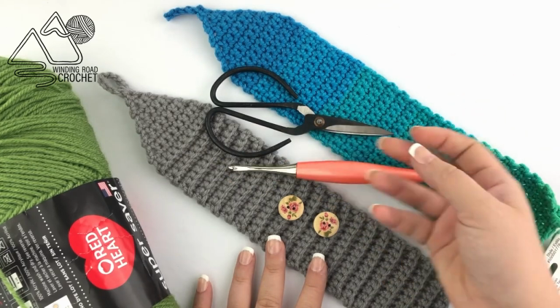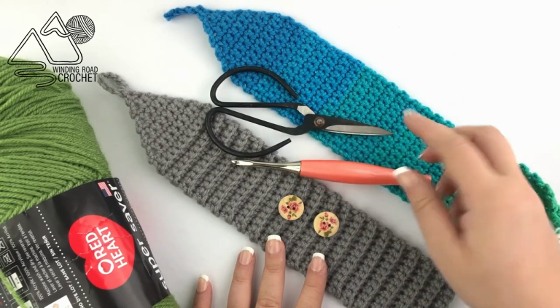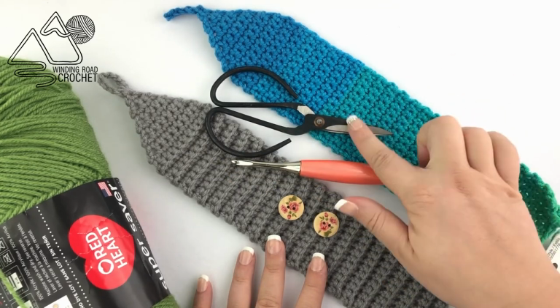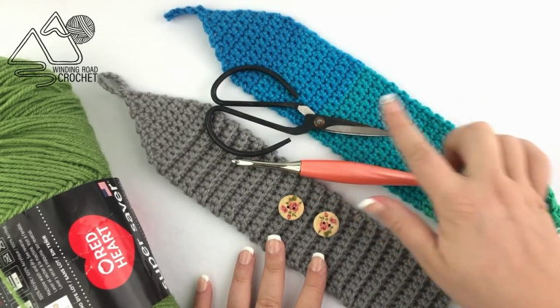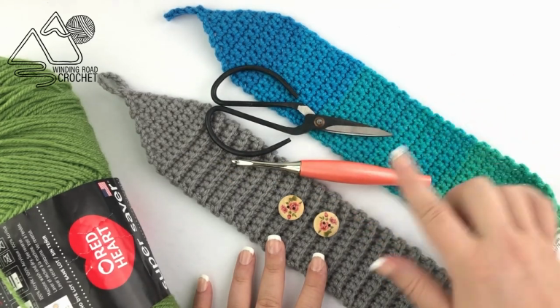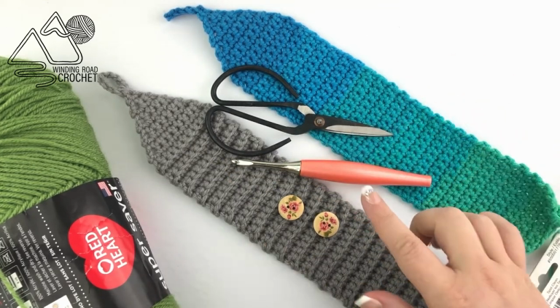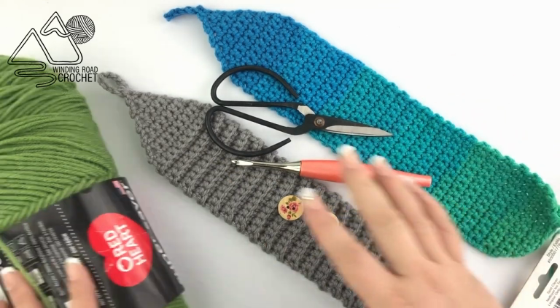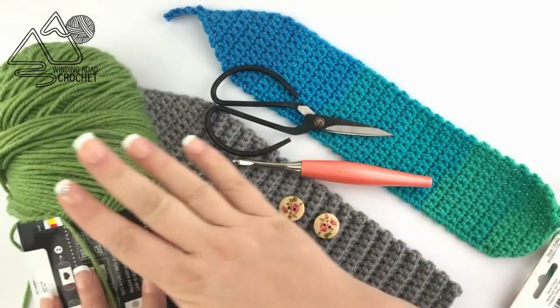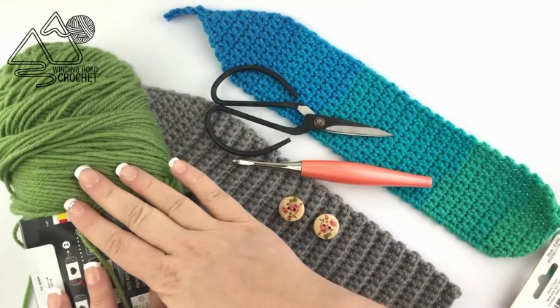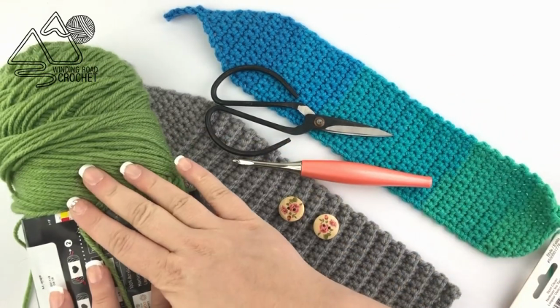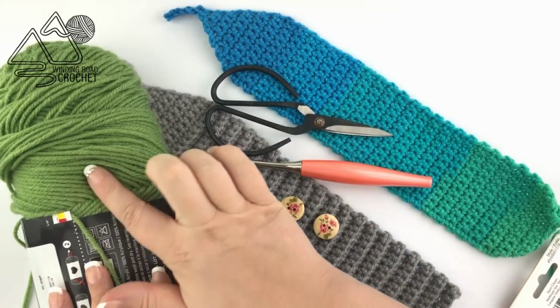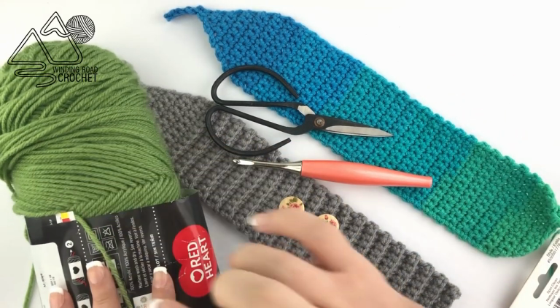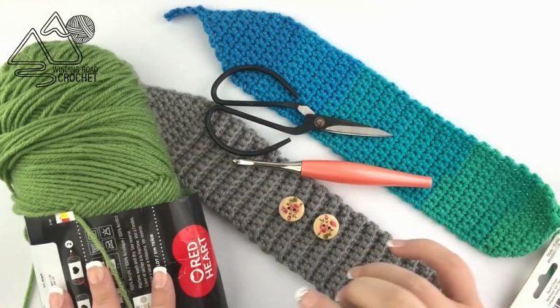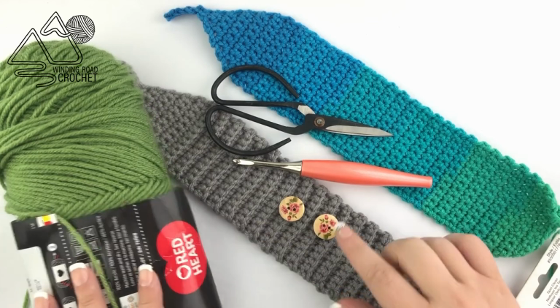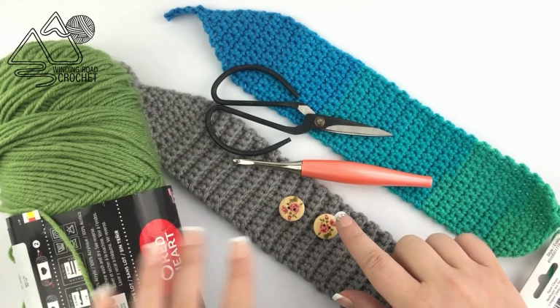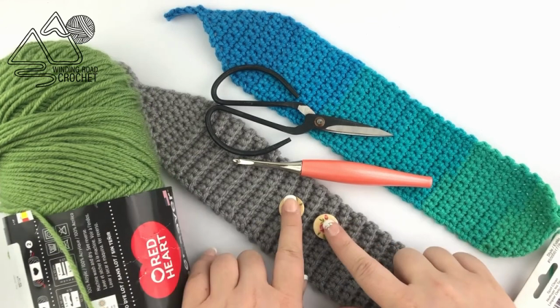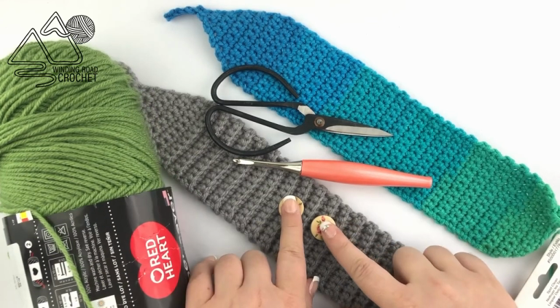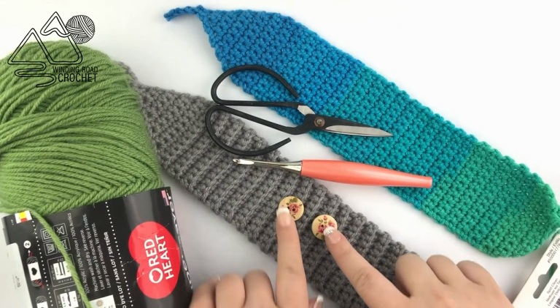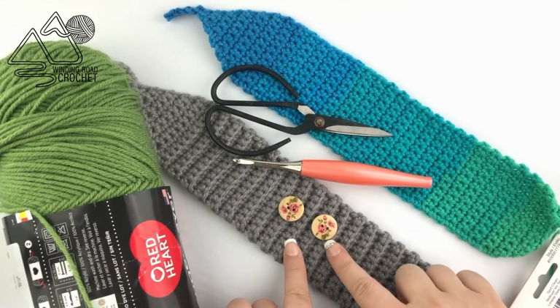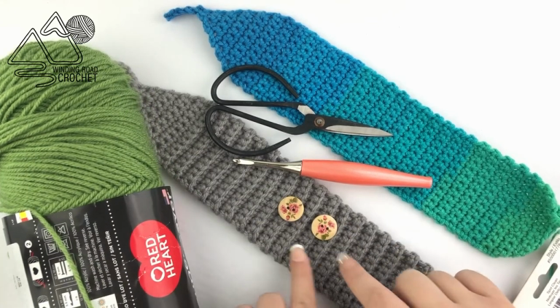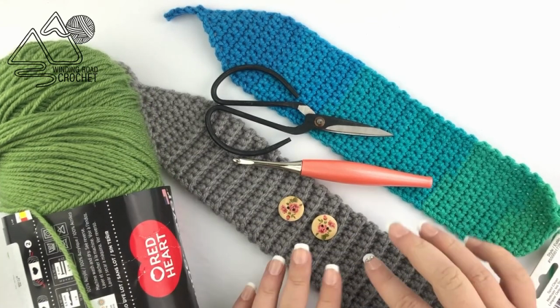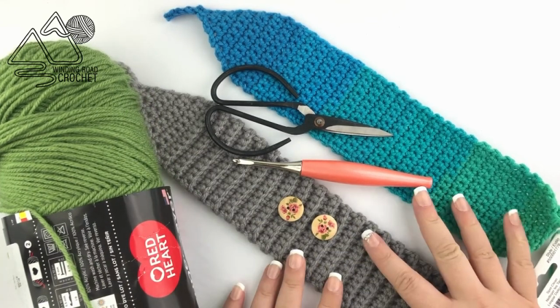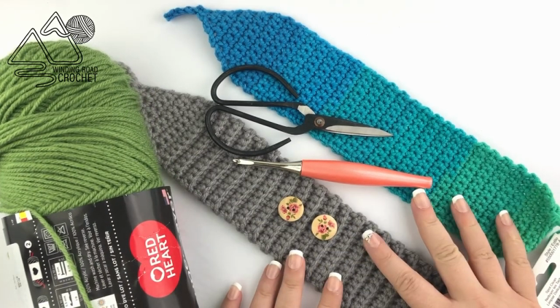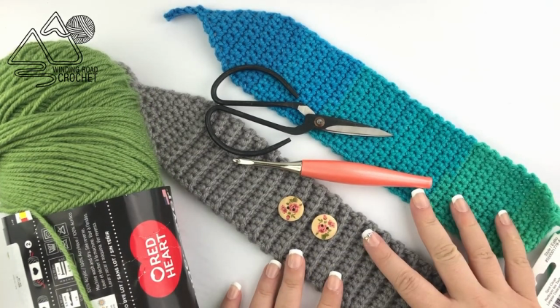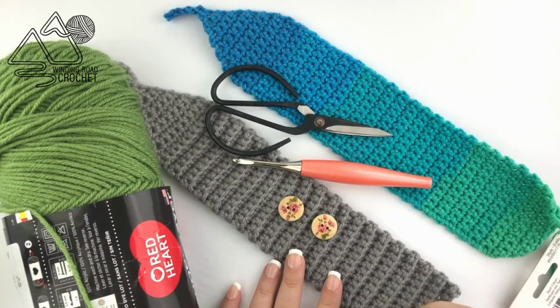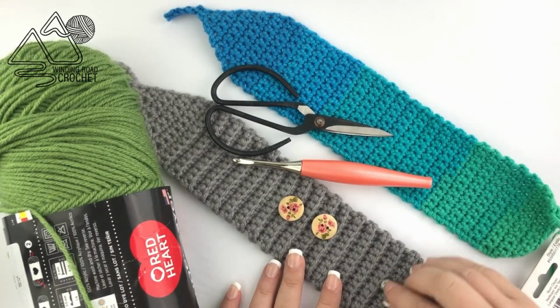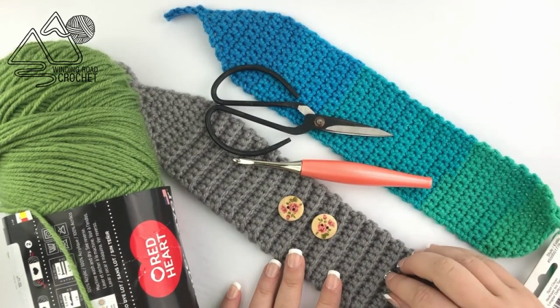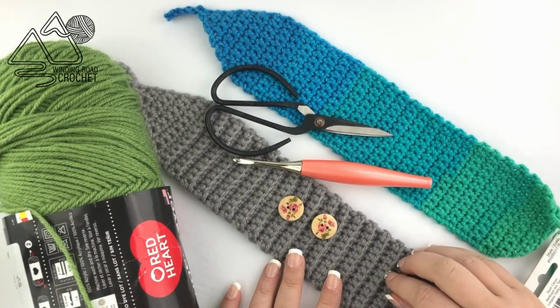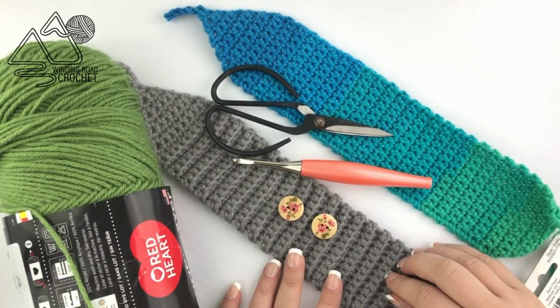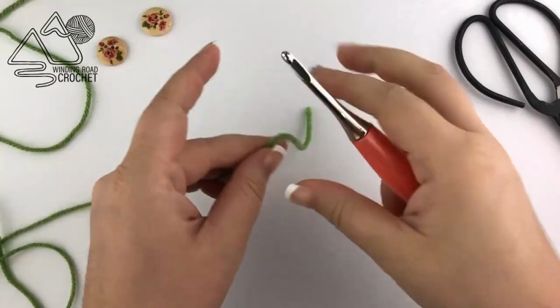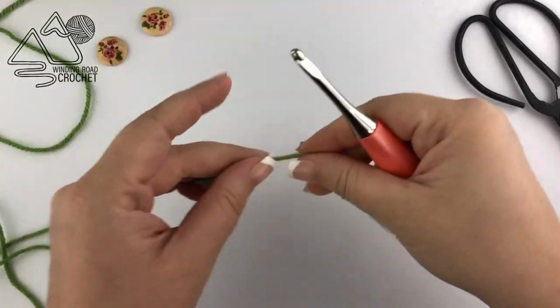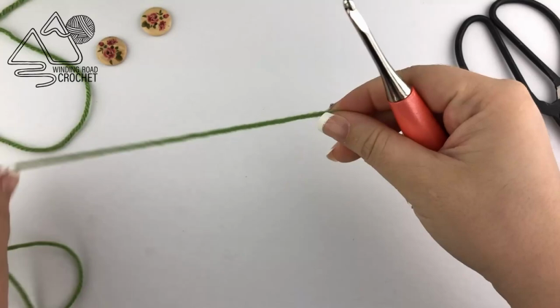For this pattern you're going to need a size H 5 millimeter crochet hook, worsted weight yarn, scissors, buttons, and a yarn needle.